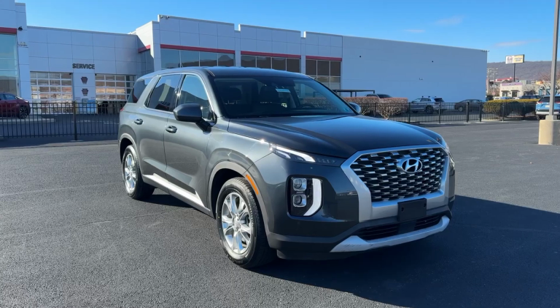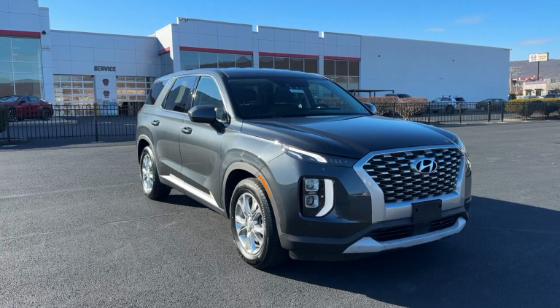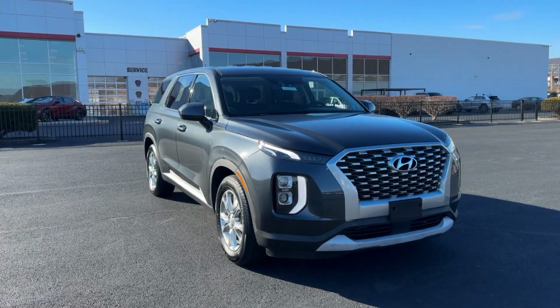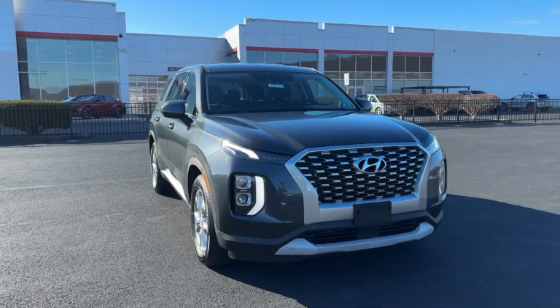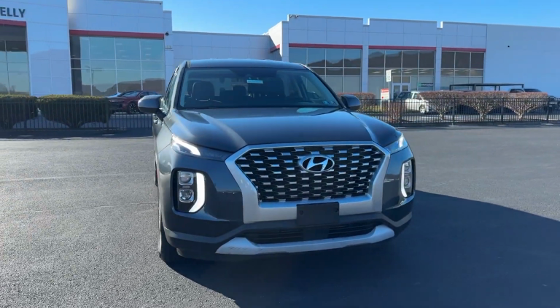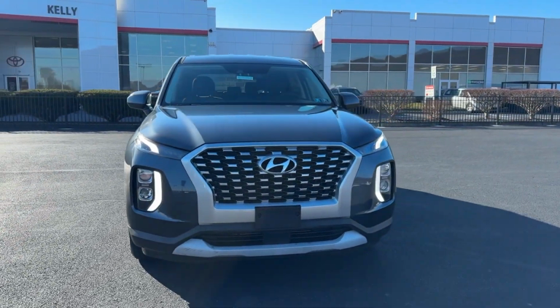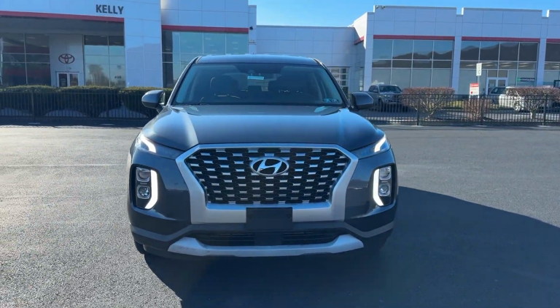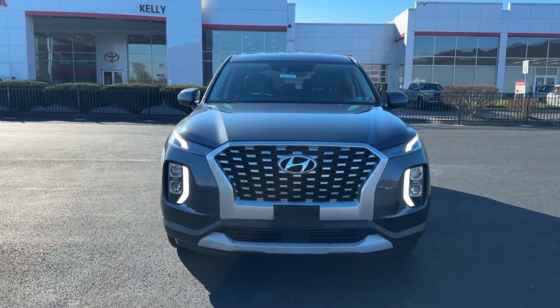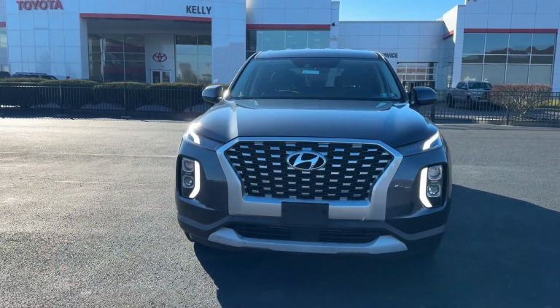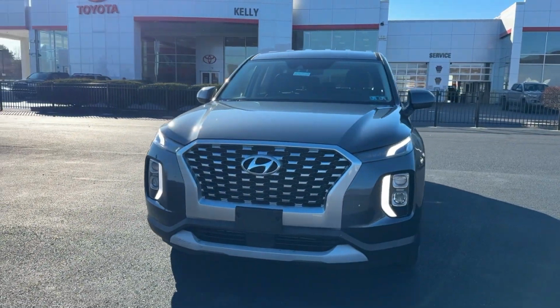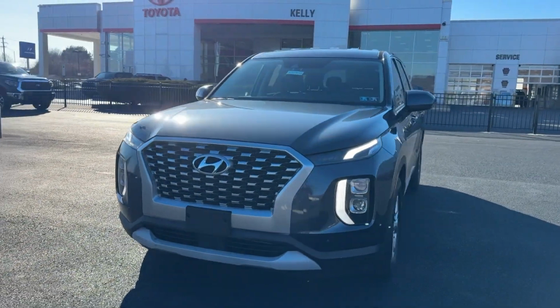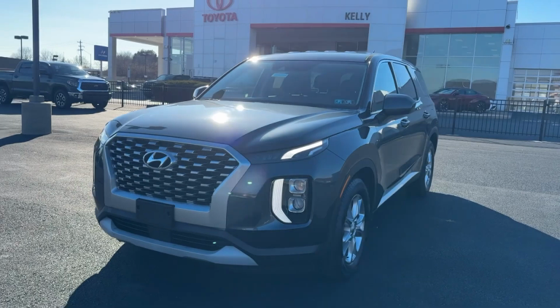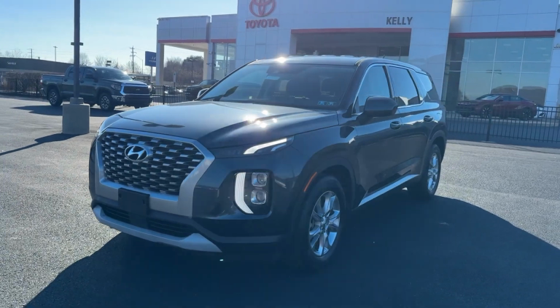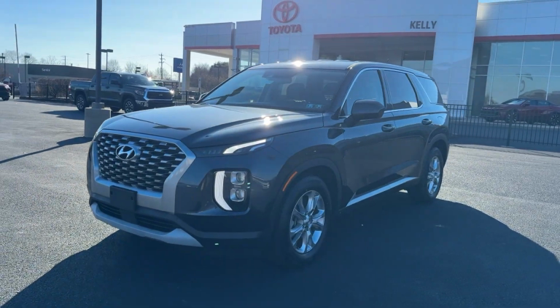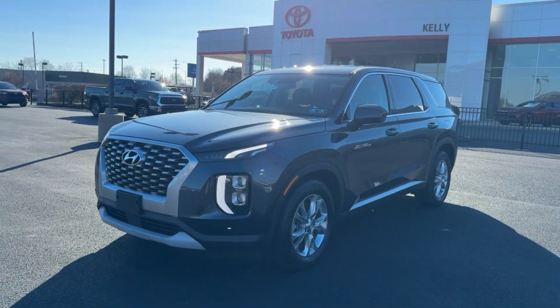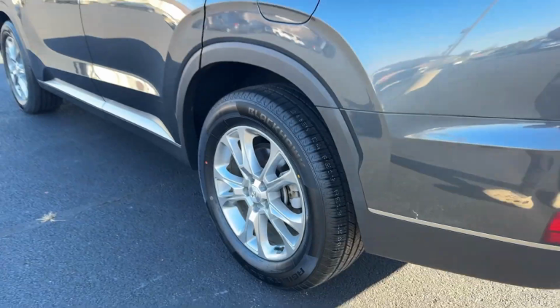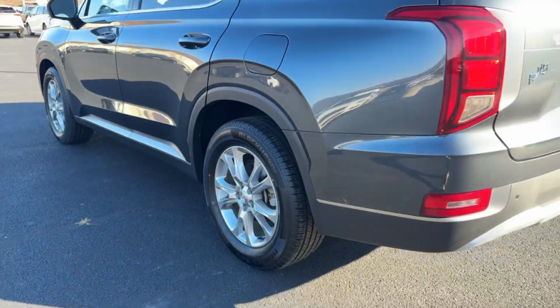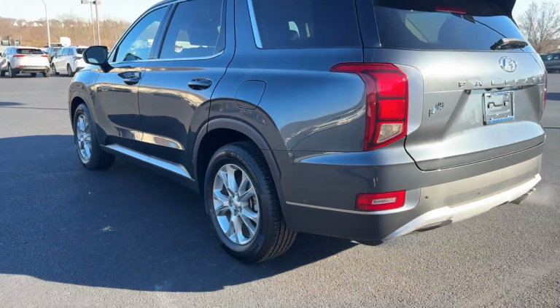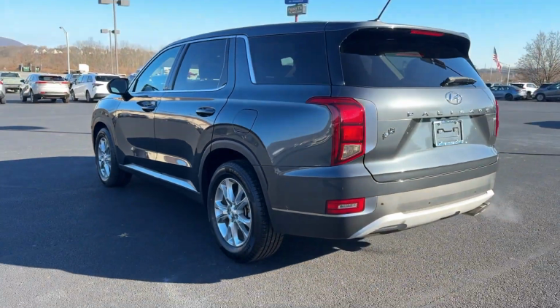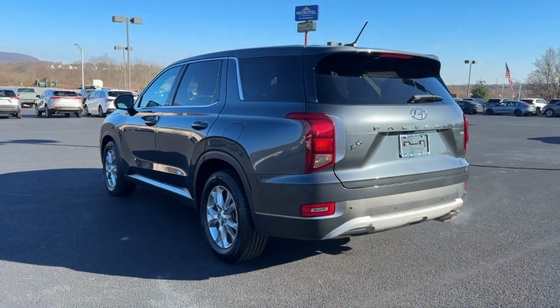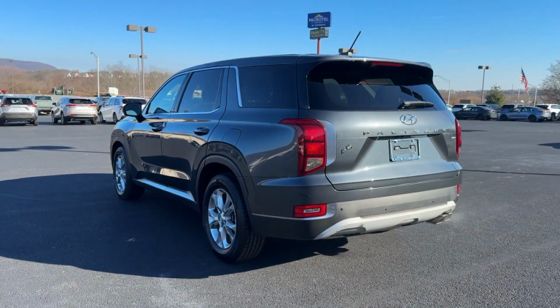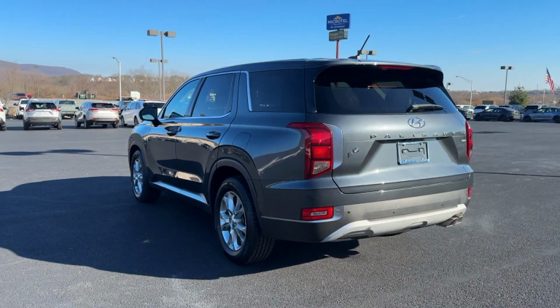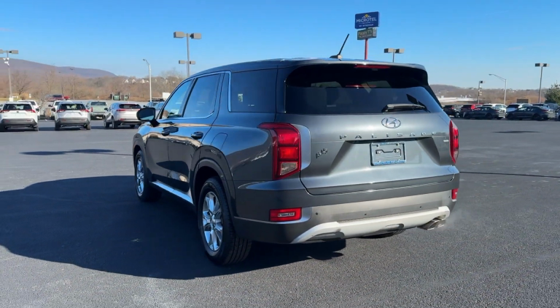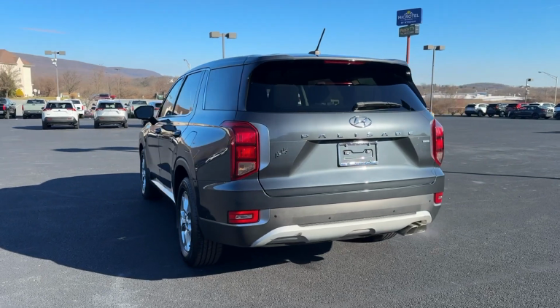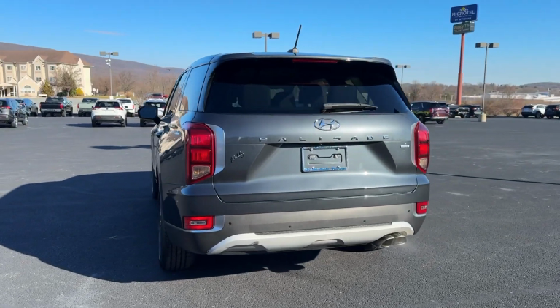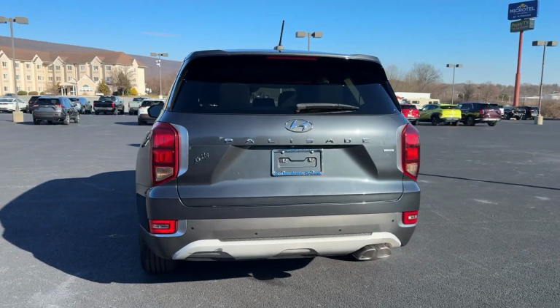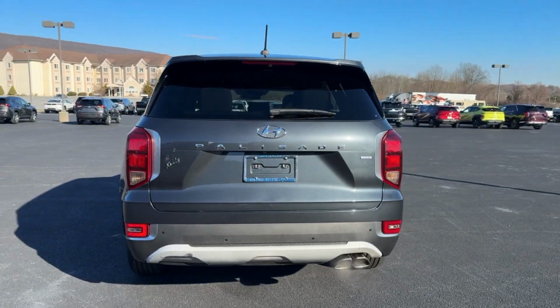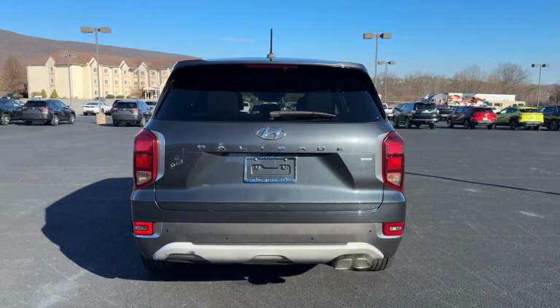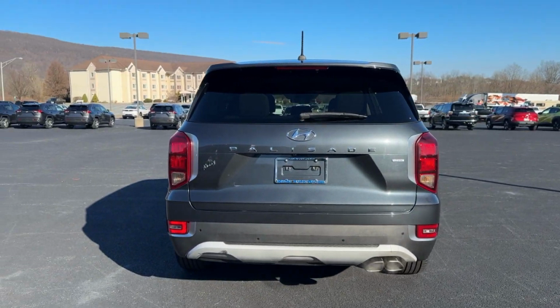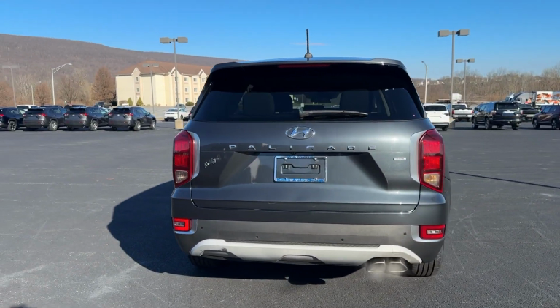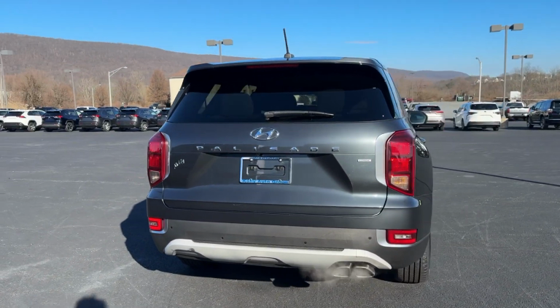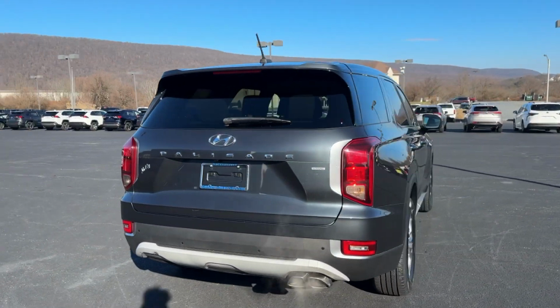You'll have love at first sight with the 2020 Hyundai Palisade. With less than 20,000 miles on the odometer, this vehicle stands out from the rest. This boldly styled, highly capable Palisade is an outstanding value.